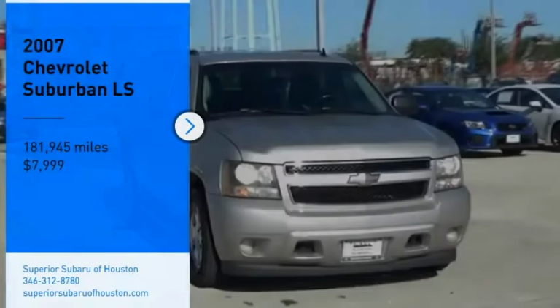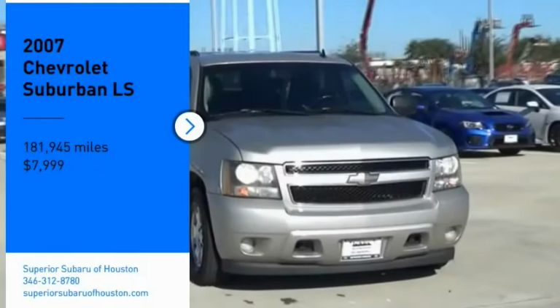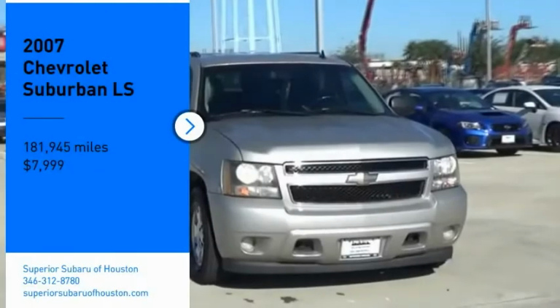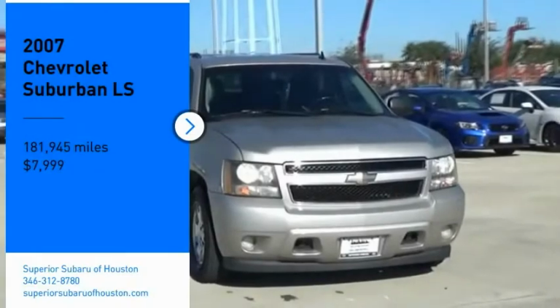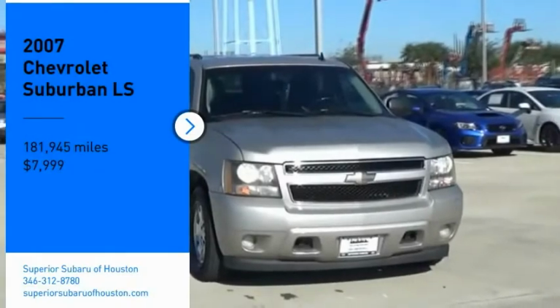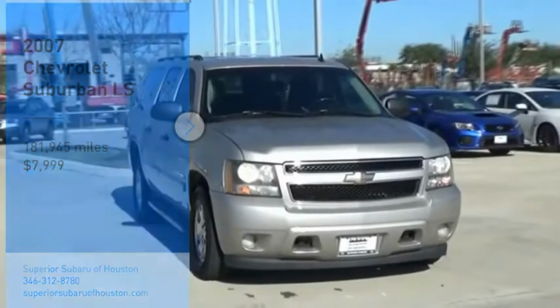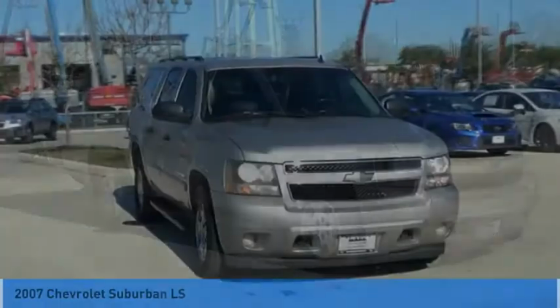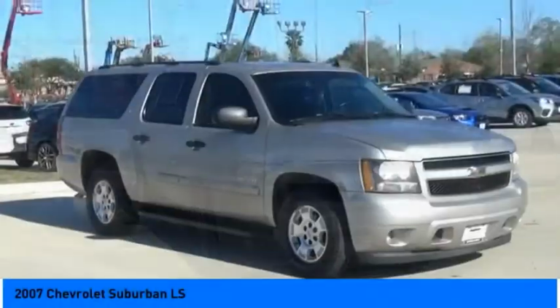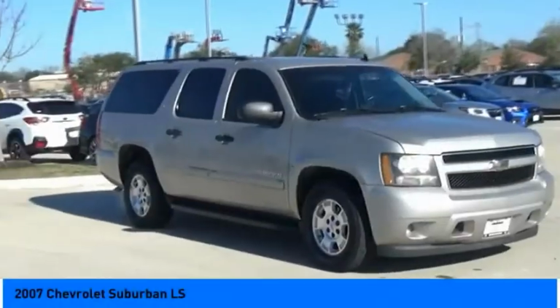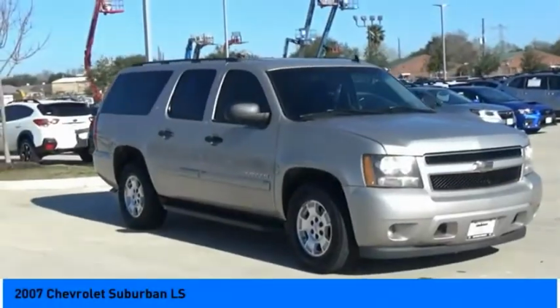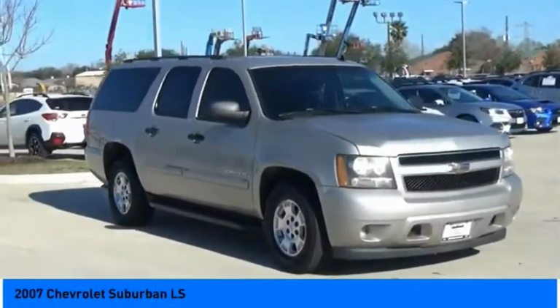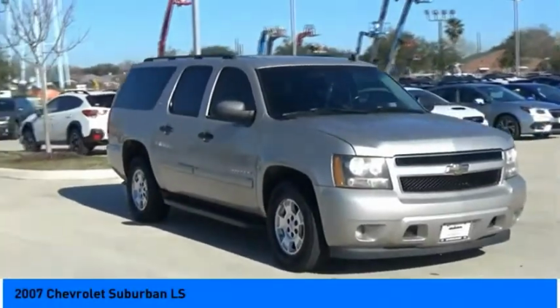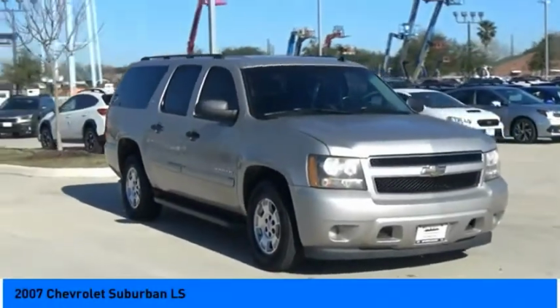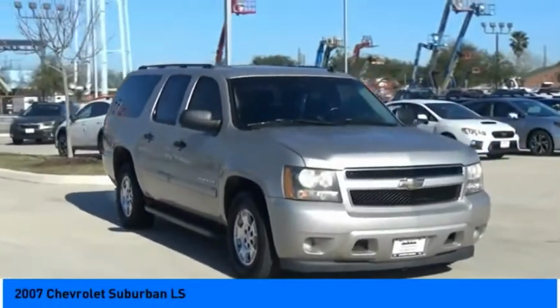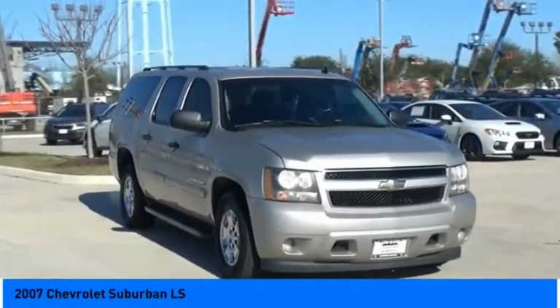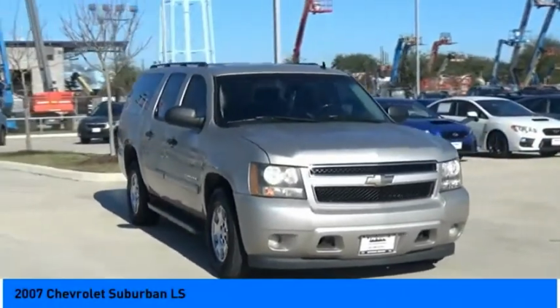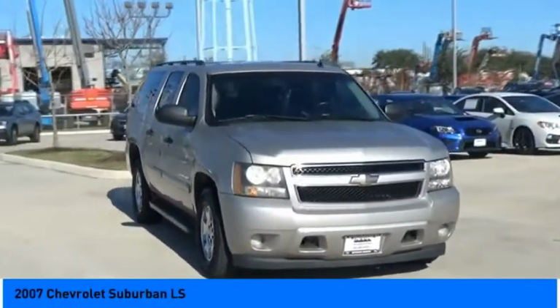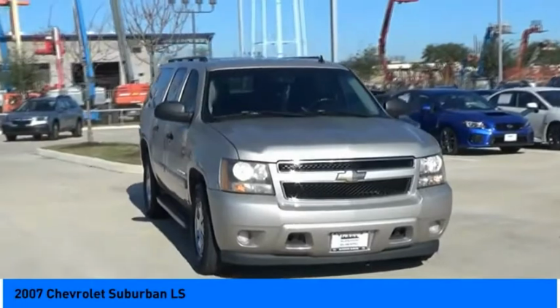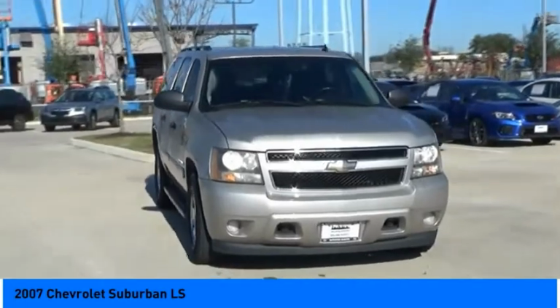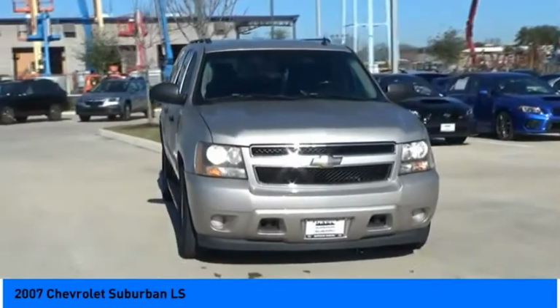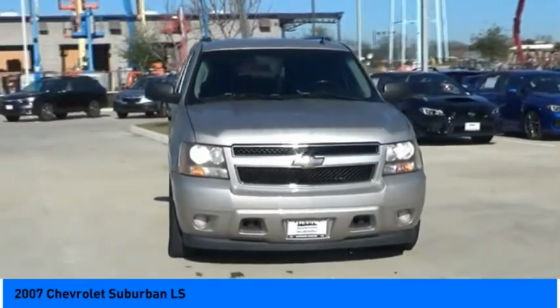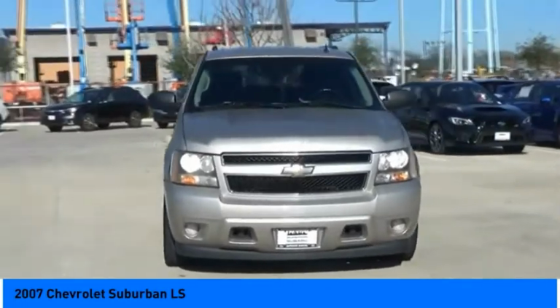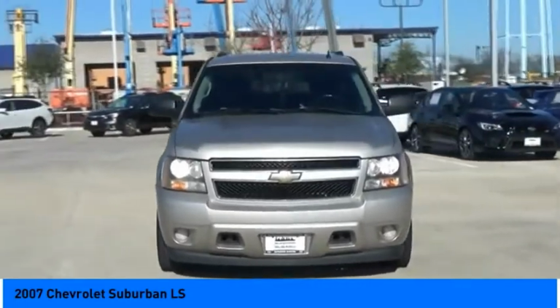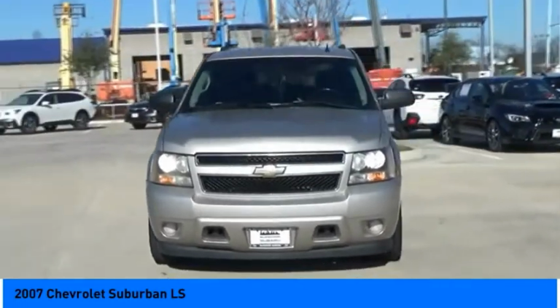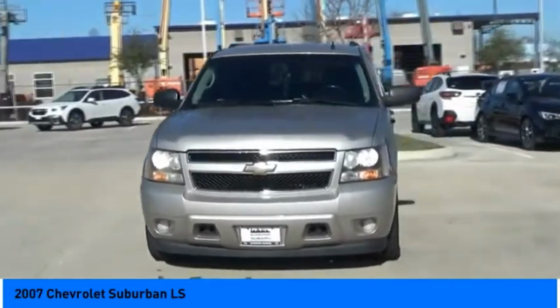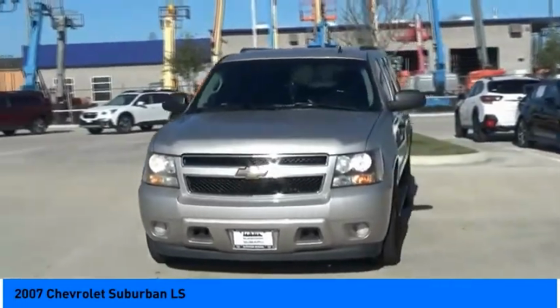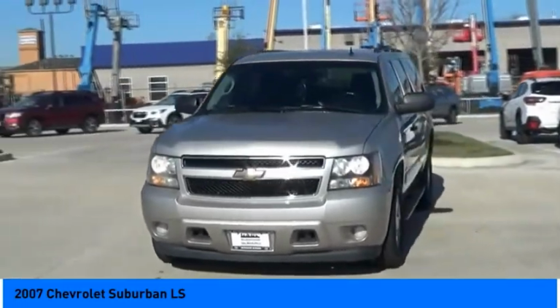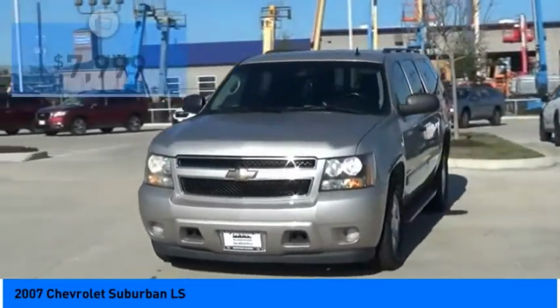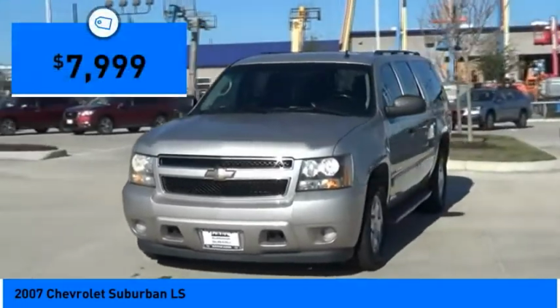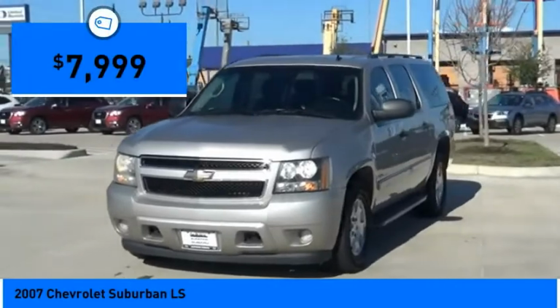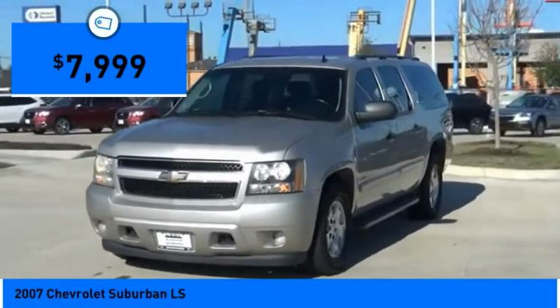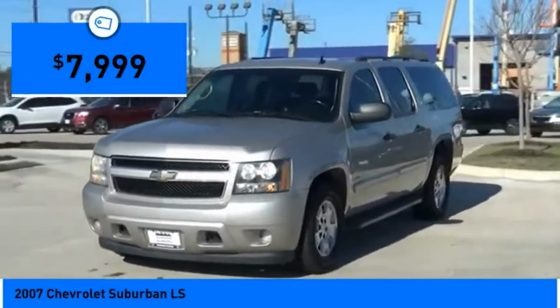Looking for the right vehicle? Check out the 2007 Suburban. The Suburban excels at towing heavy trailers, hauling loads of people and gear, and enduring hard use and rugged terrain. And it is priced below $10,000.